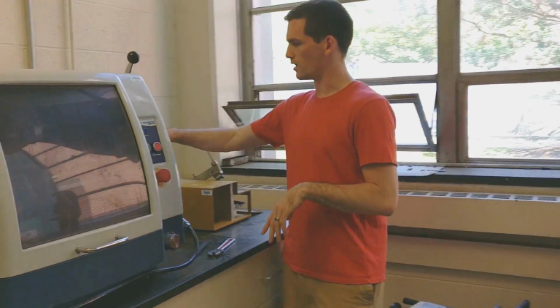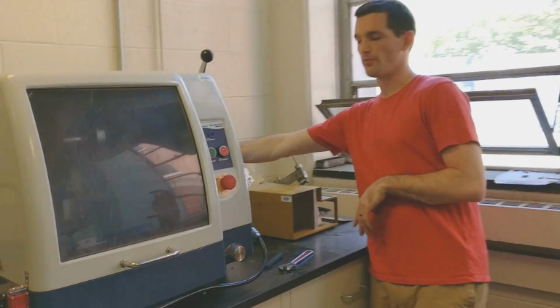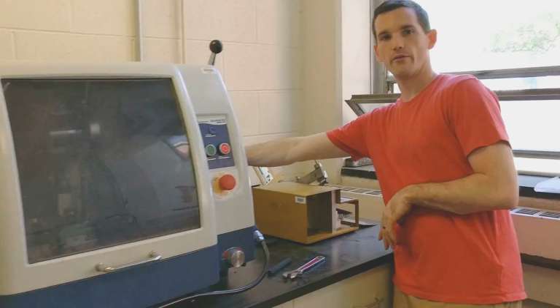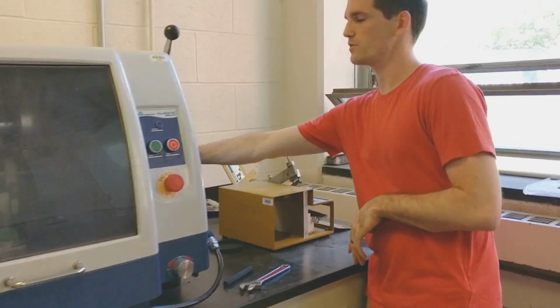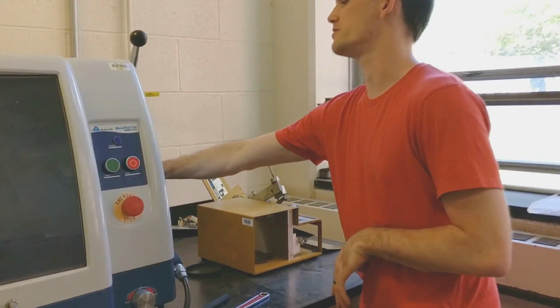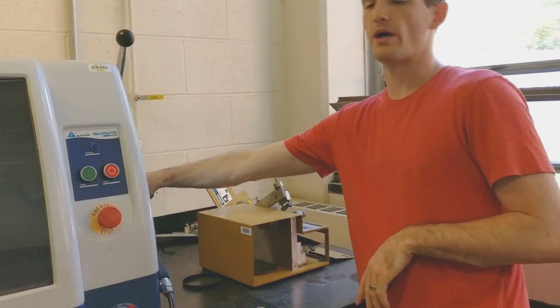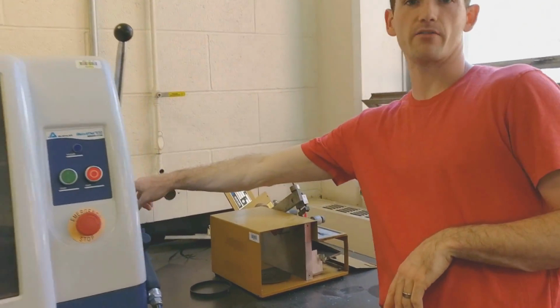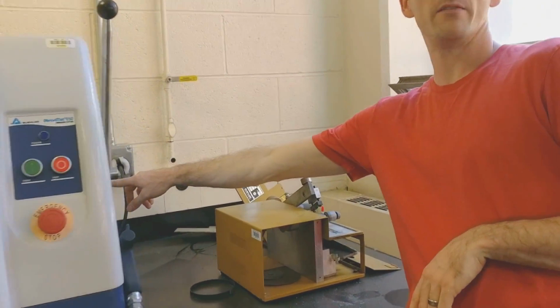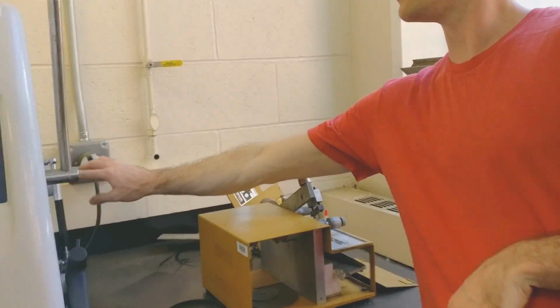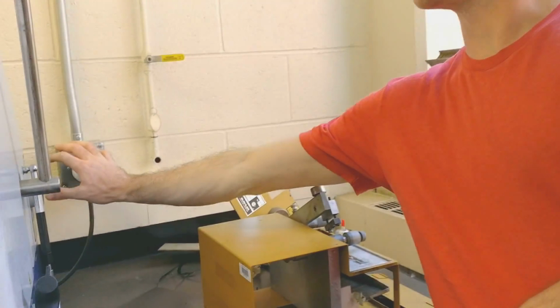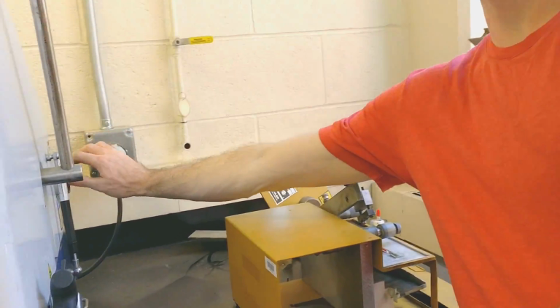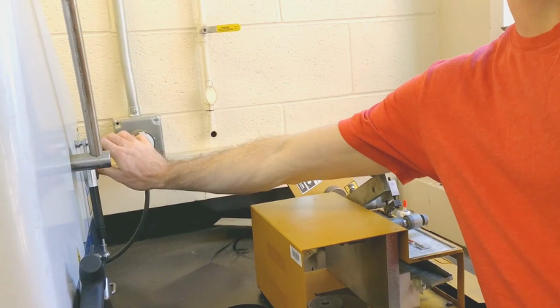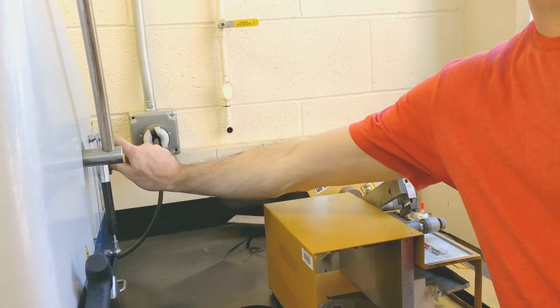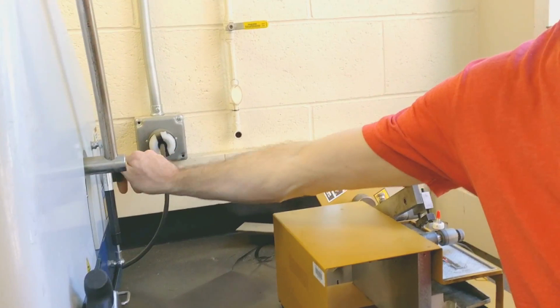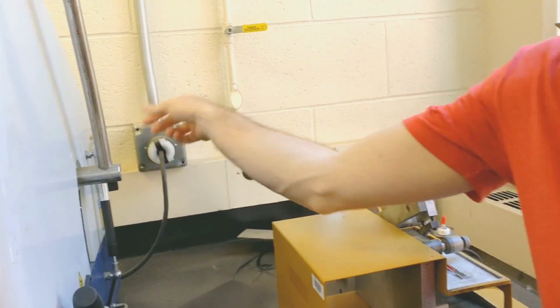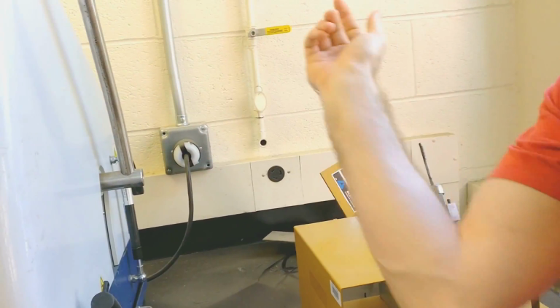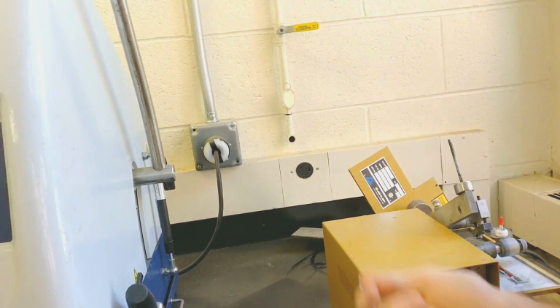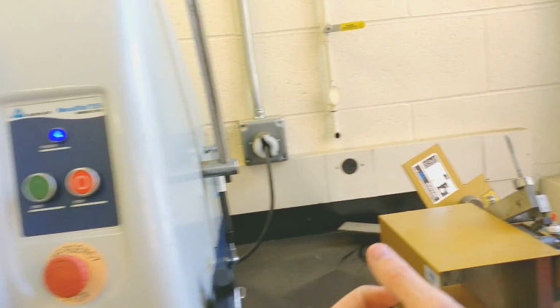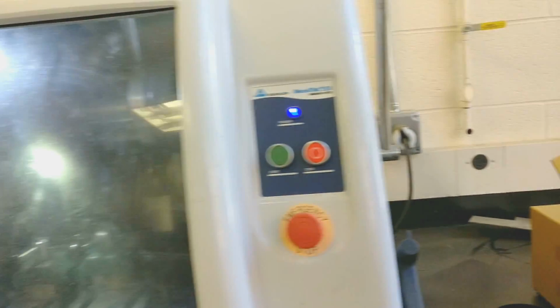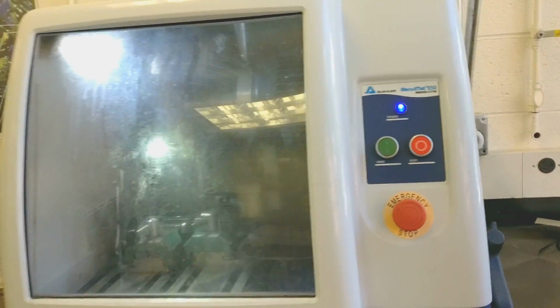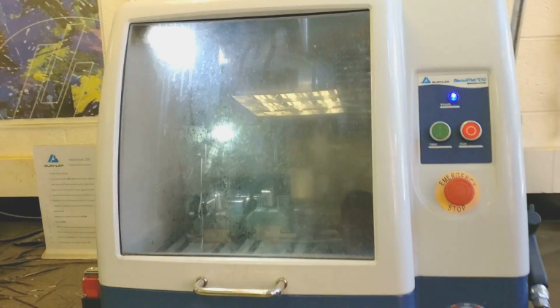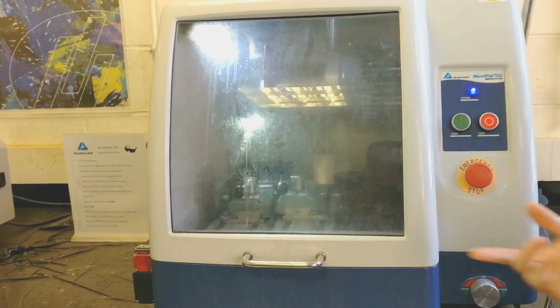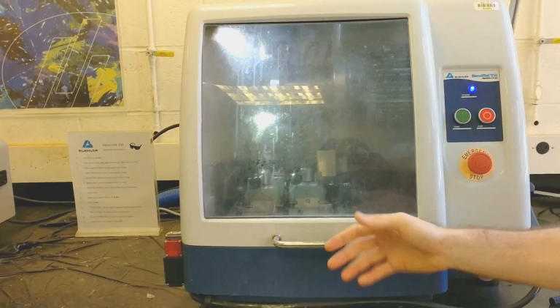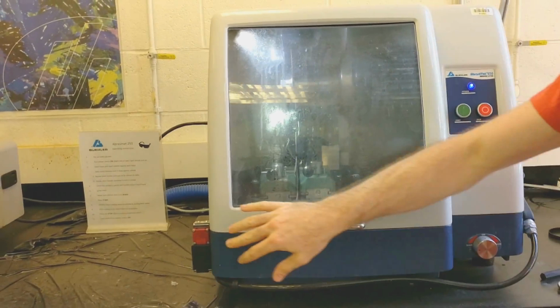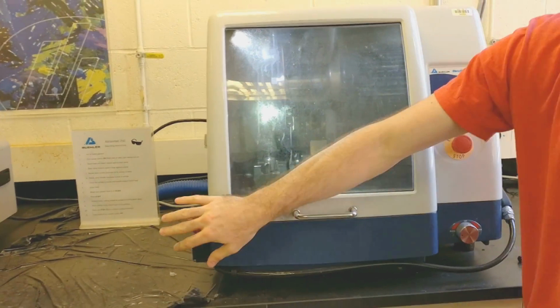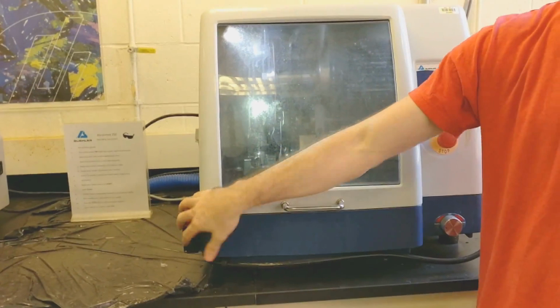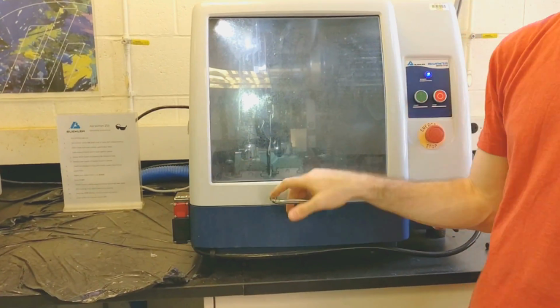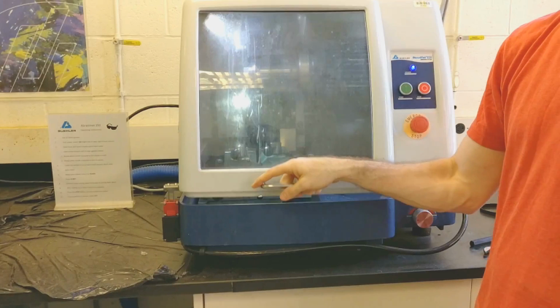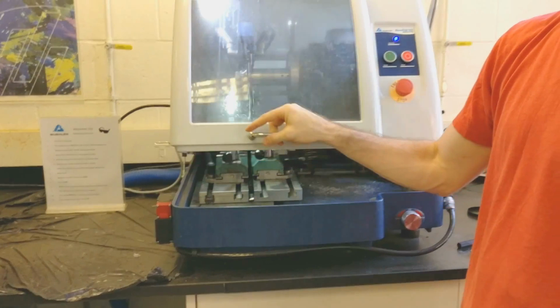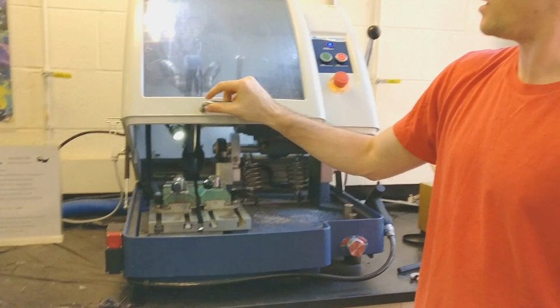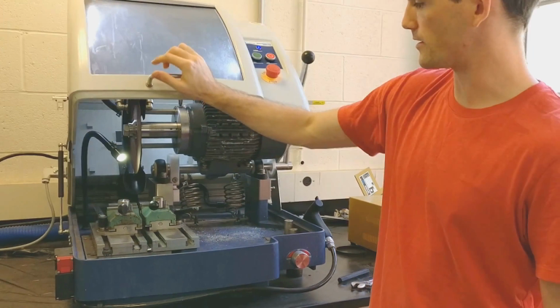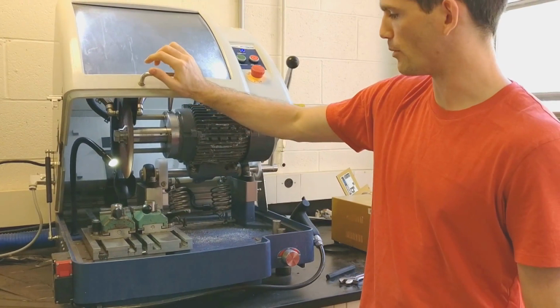The power switch is in the back right of this. You just turn it clockwise, and then you'll notice the light turns on. At that point you'll hear the latch unclick and the lid can come up.